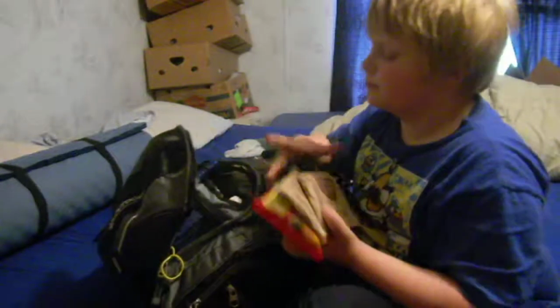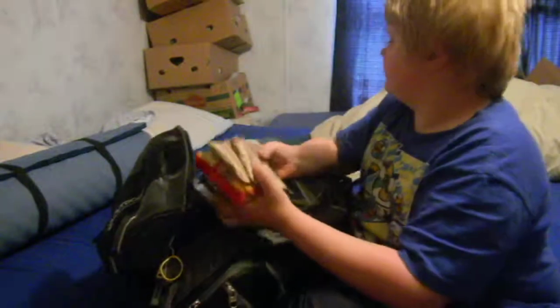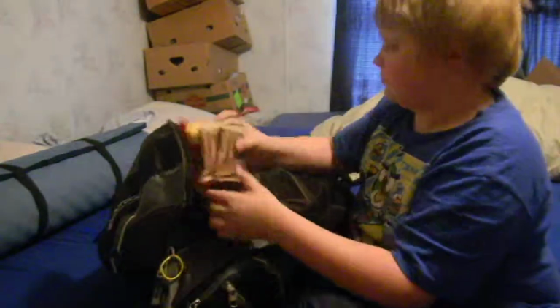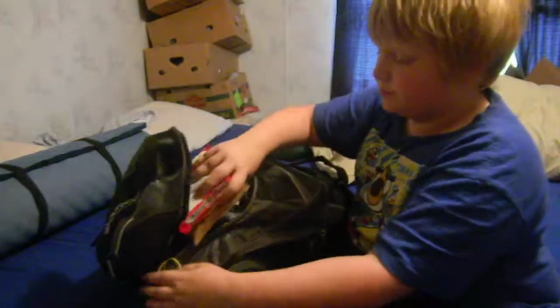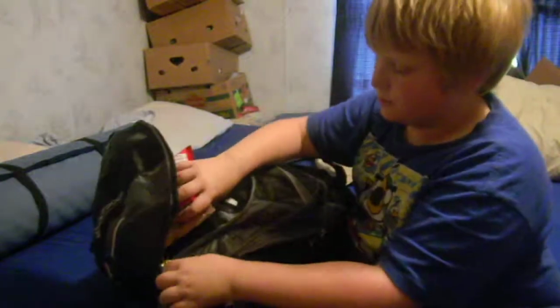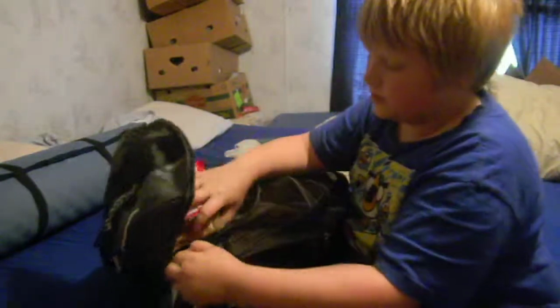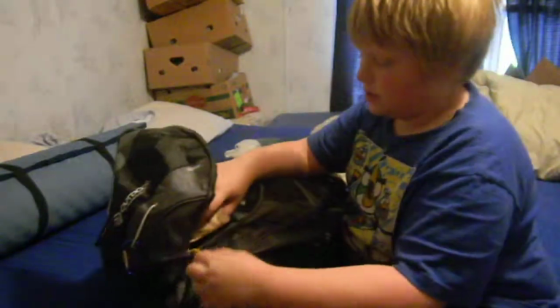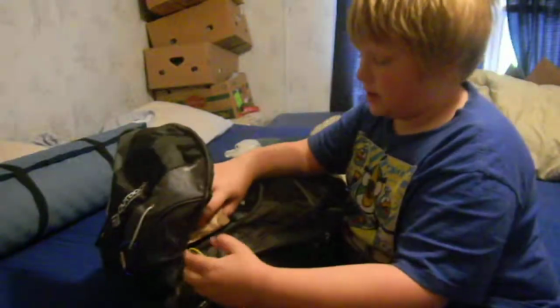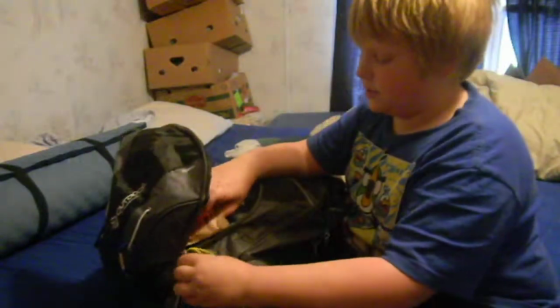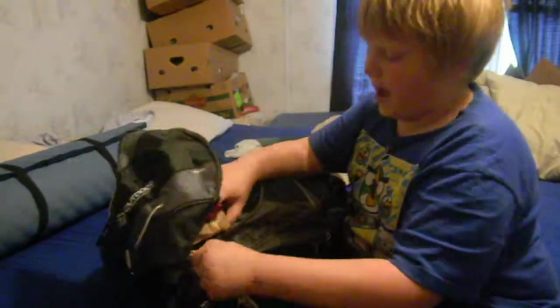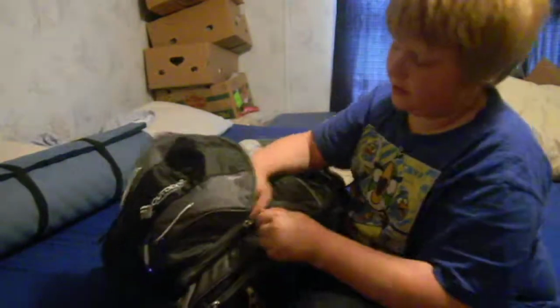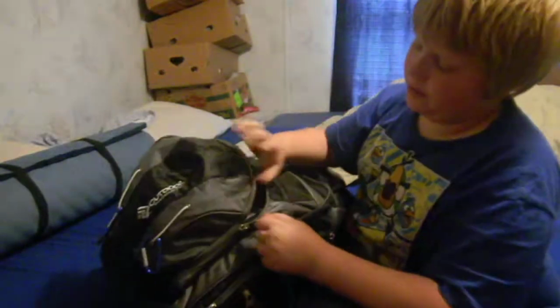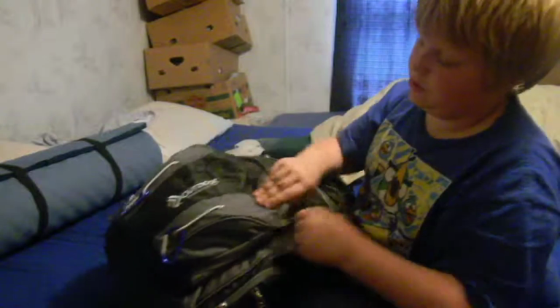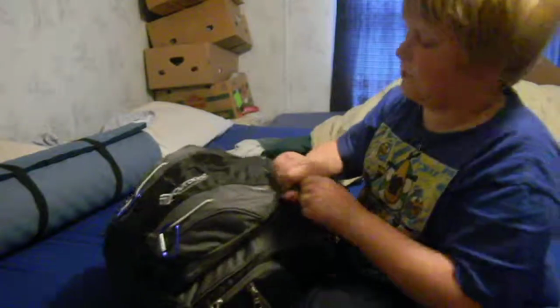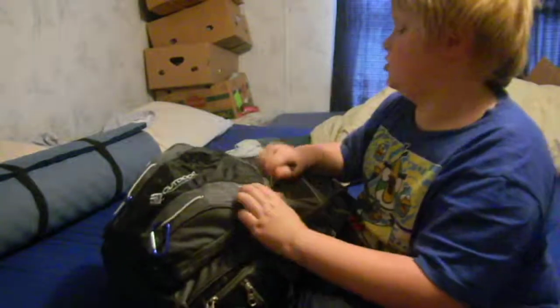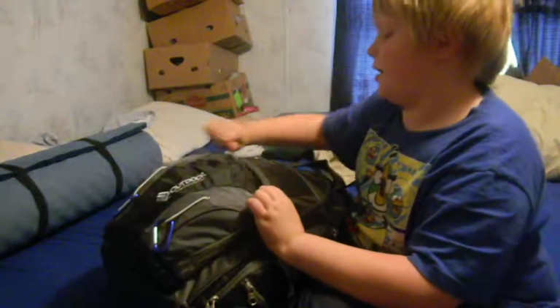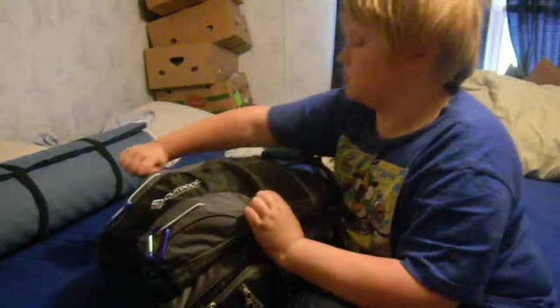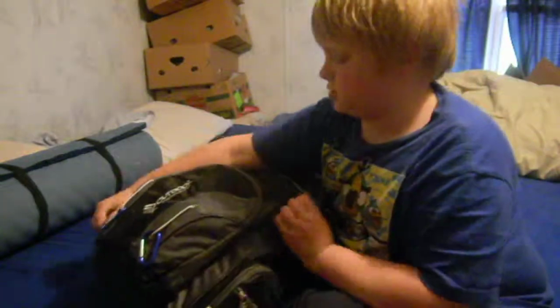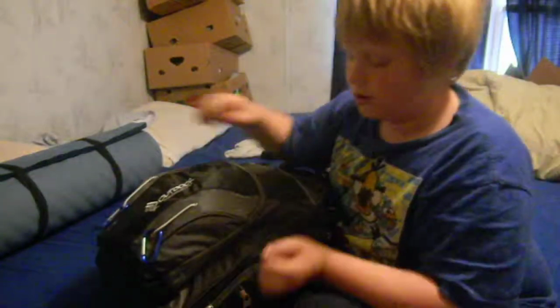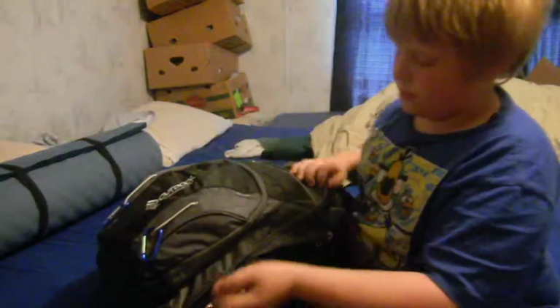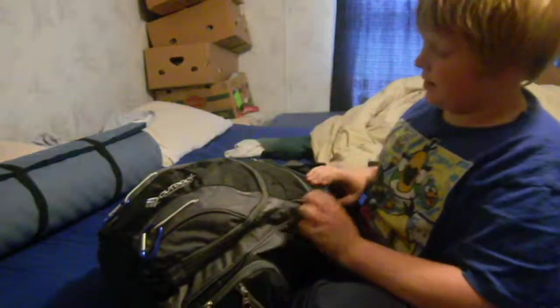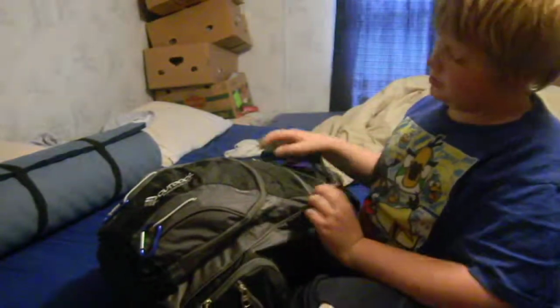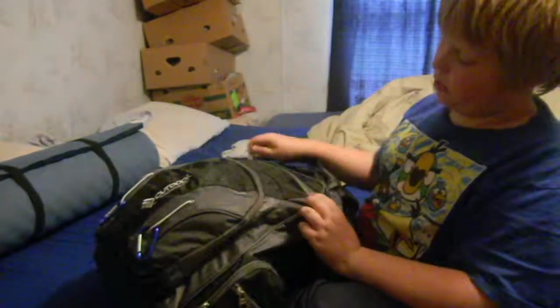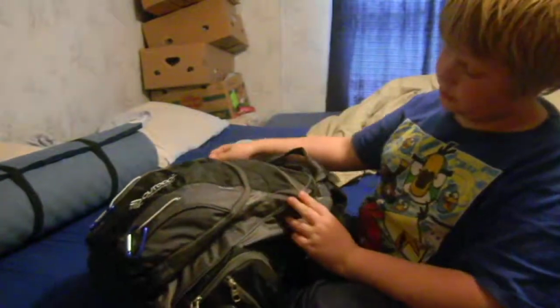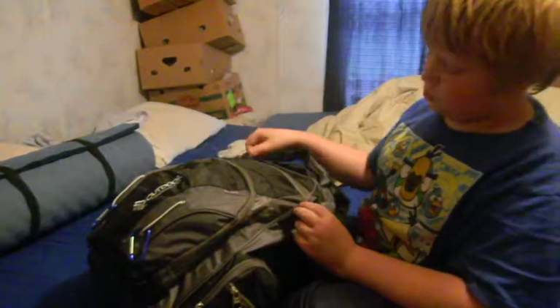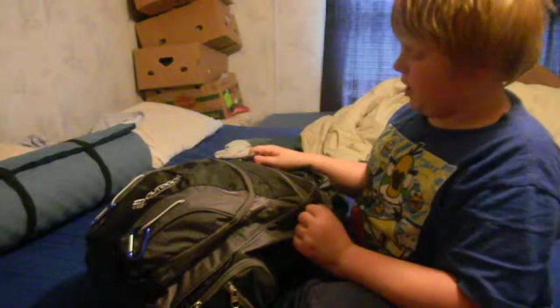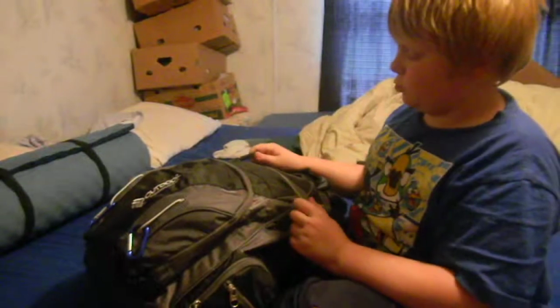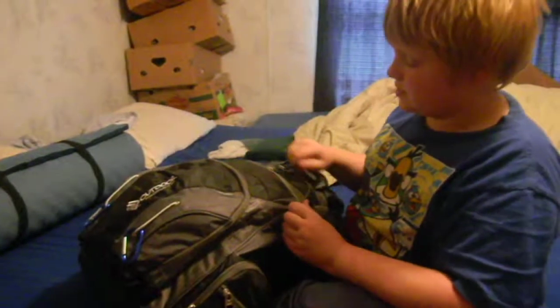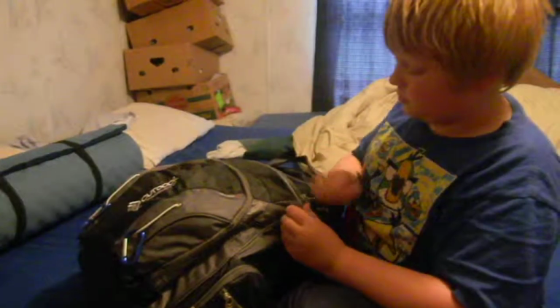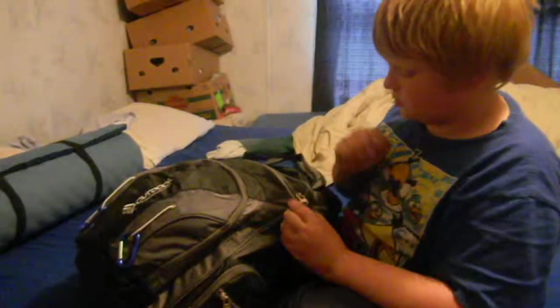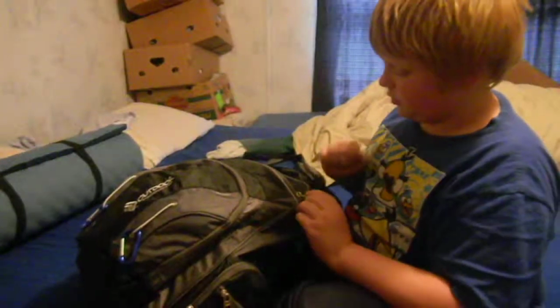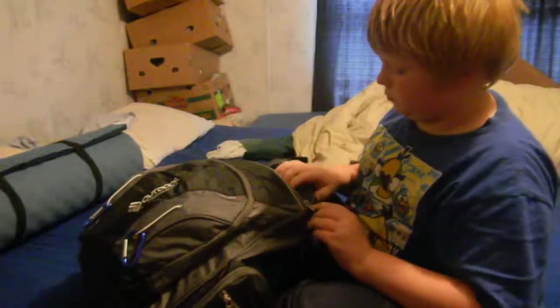This bag could actually last you 72 hours, which is three days, or up to about a week, considering food.